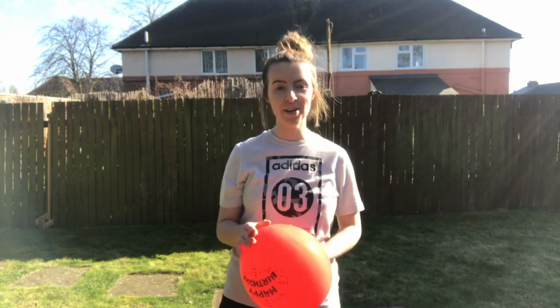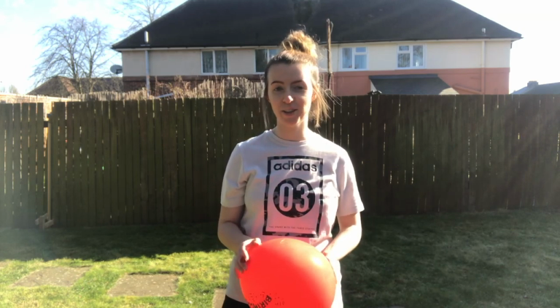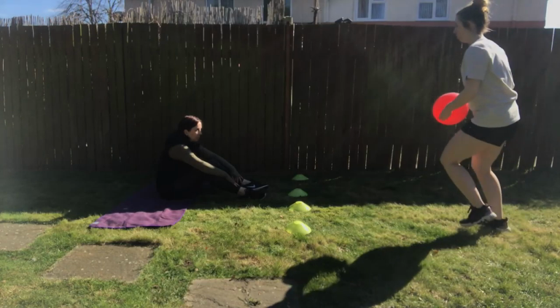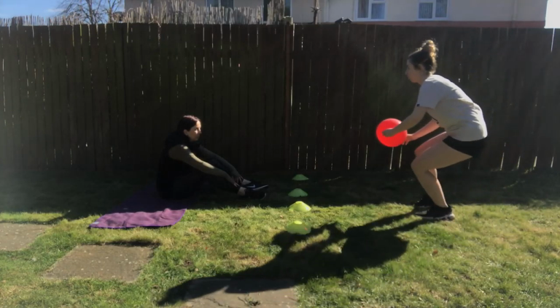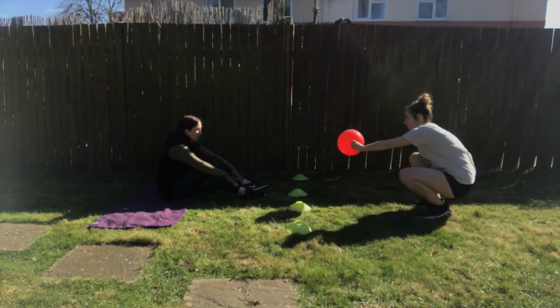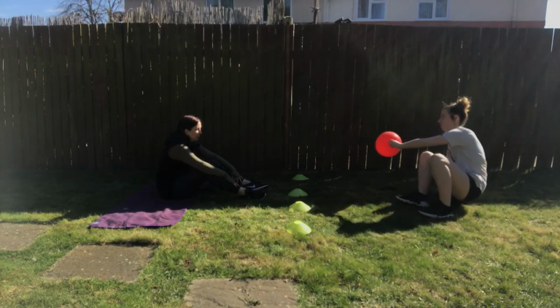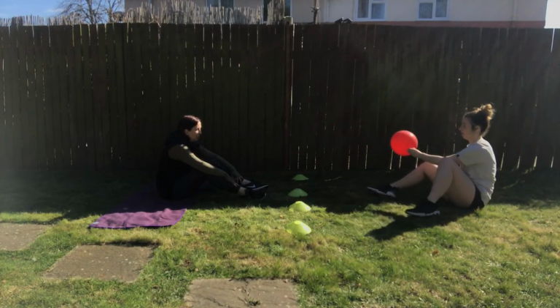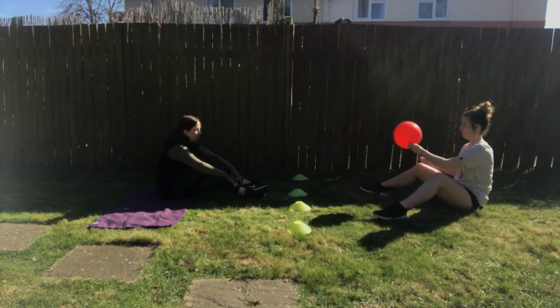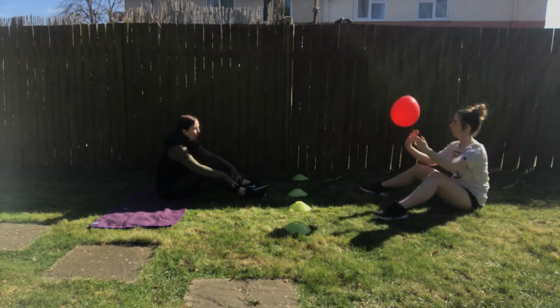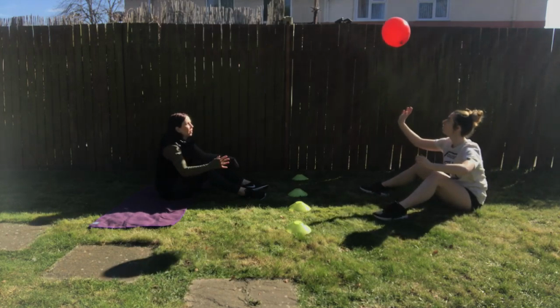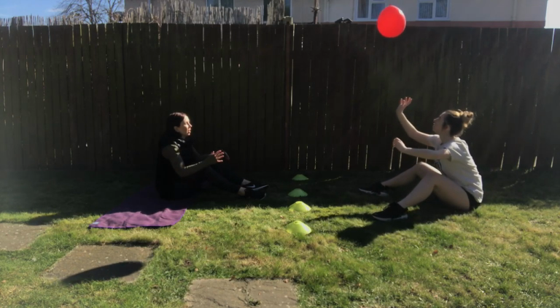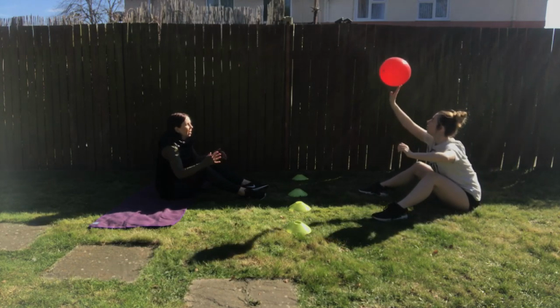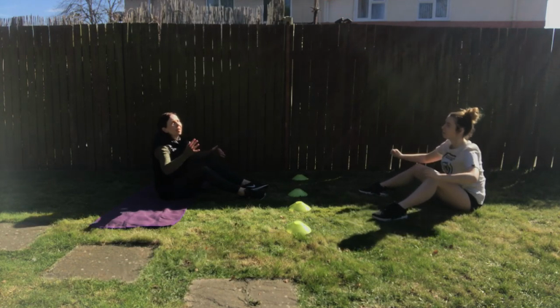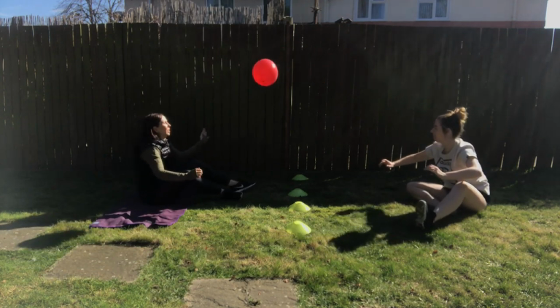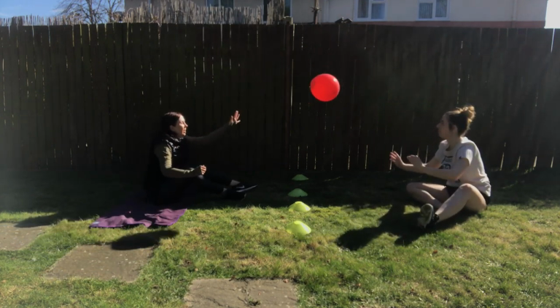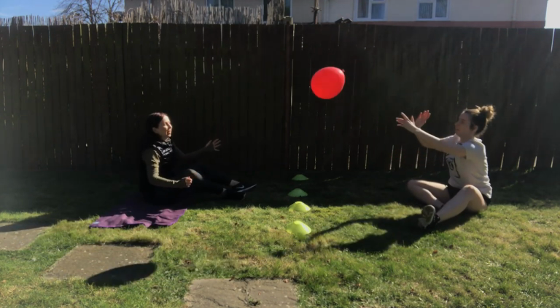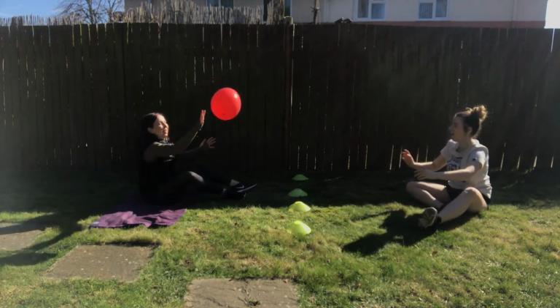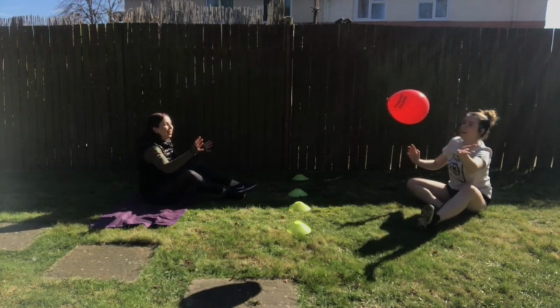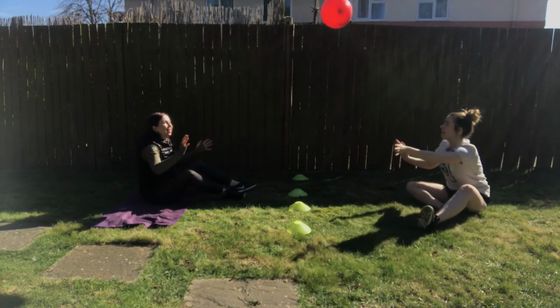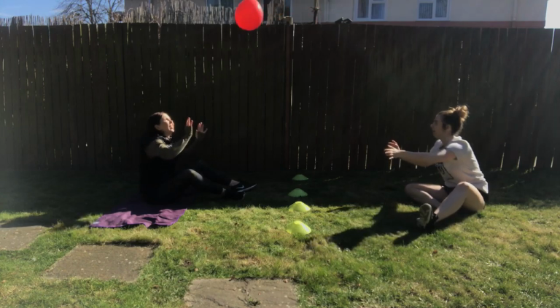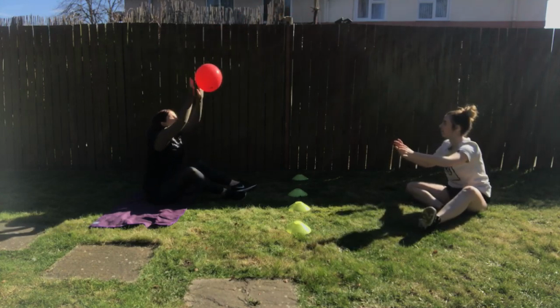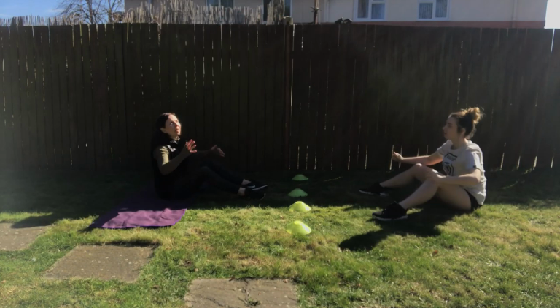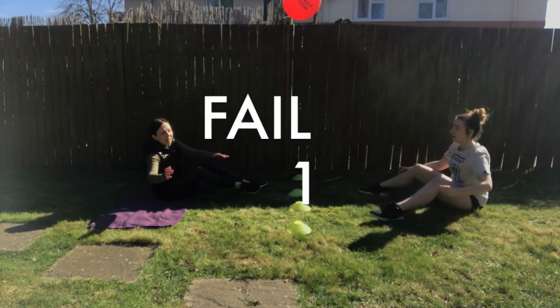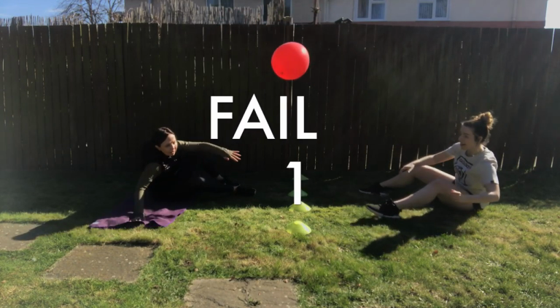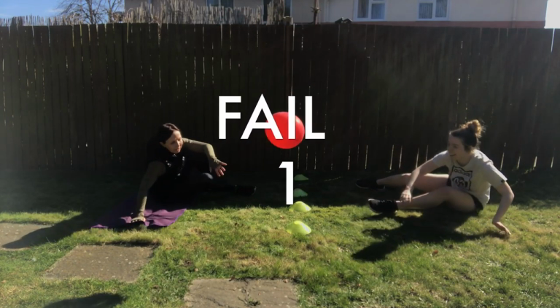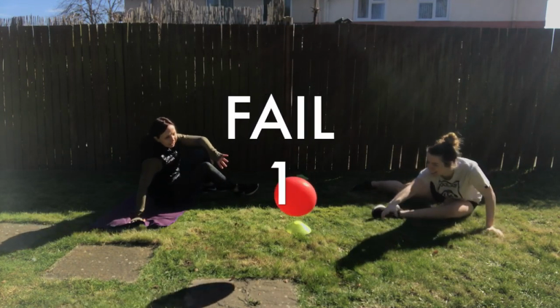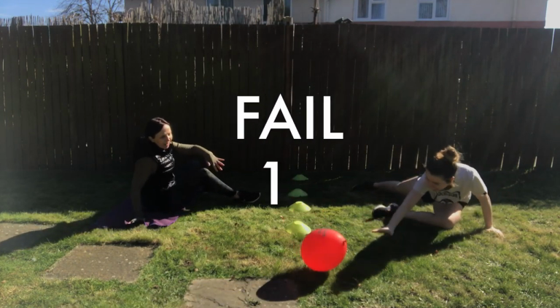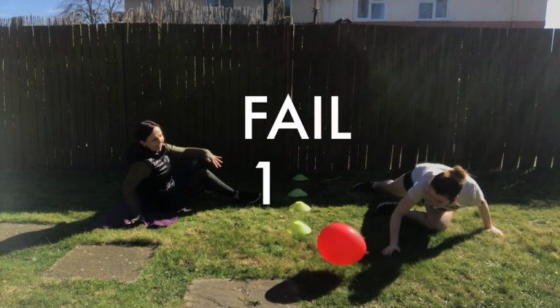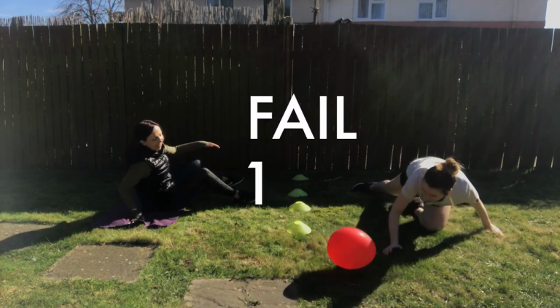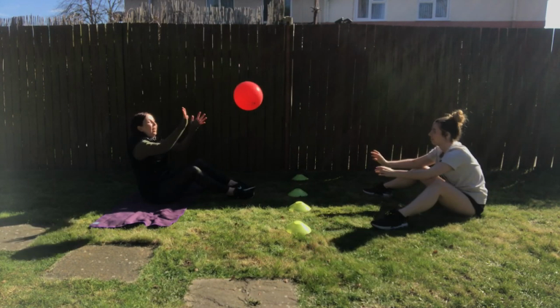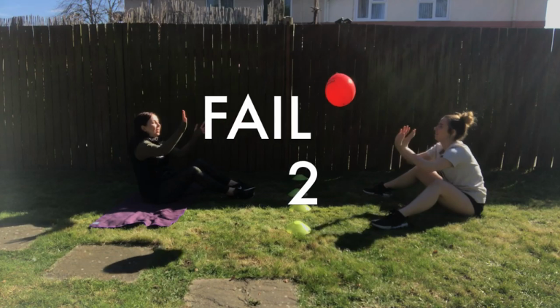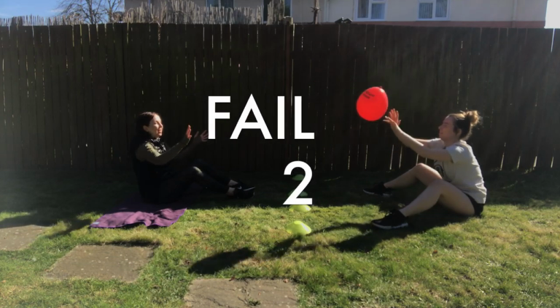What's going to happen is you're both going to start on the floor, sitting facing each other. One person is going to start with the balloon, they're going to bounce it up into the air and you have to try and tap it back. The aim is to not let the balloon touch the floor, but also you have to try and stay sitting on the floor.